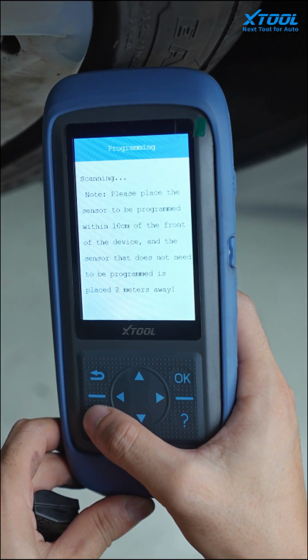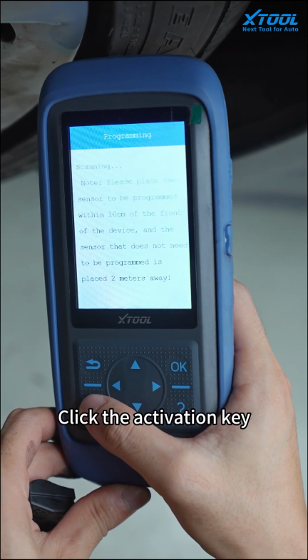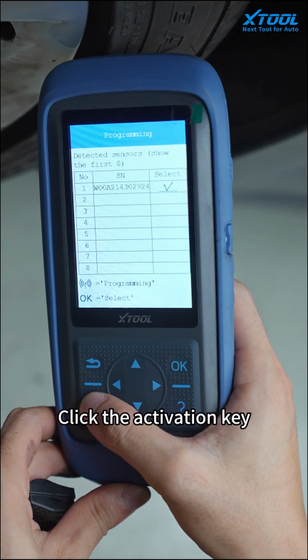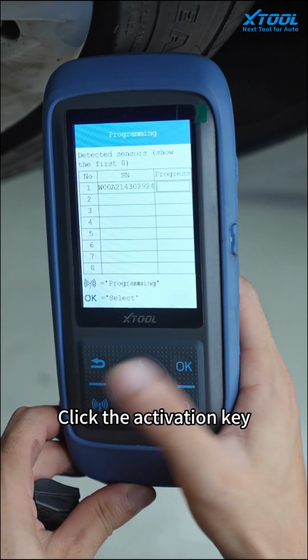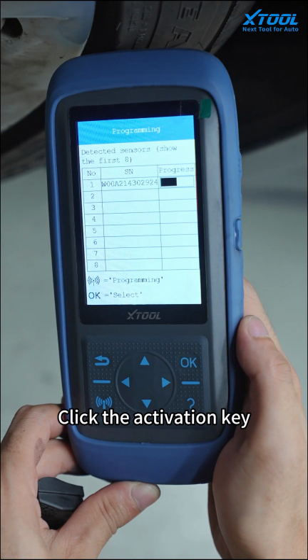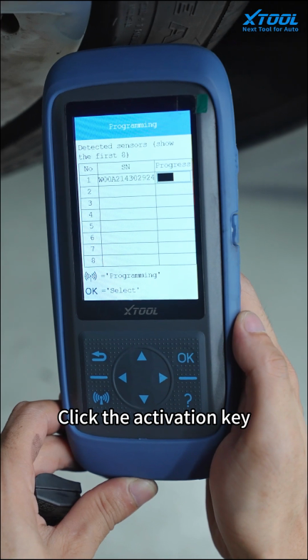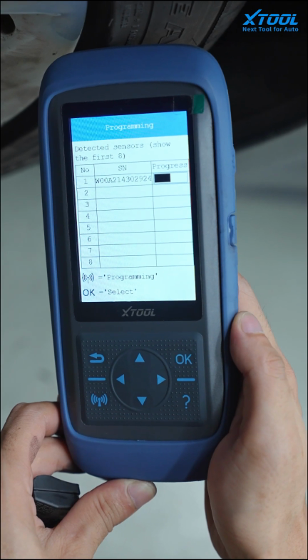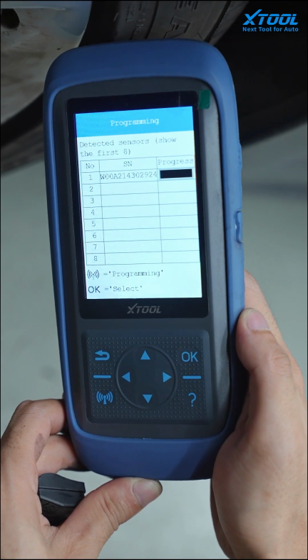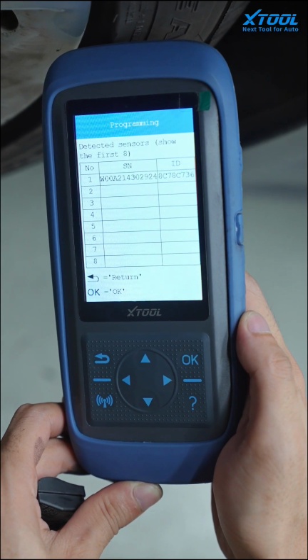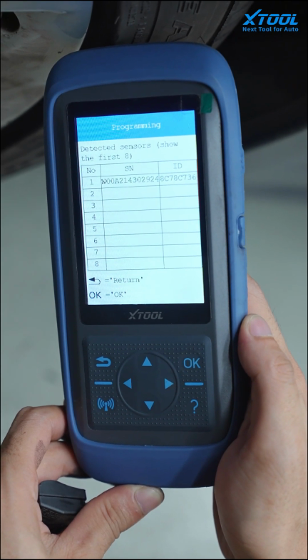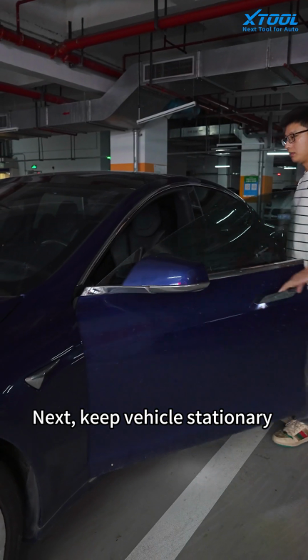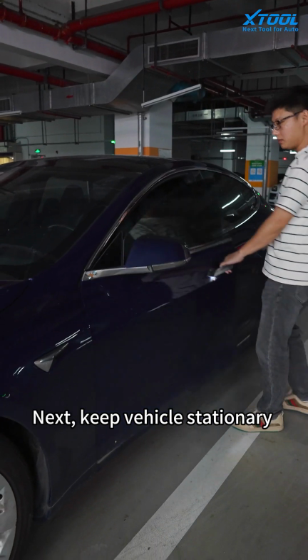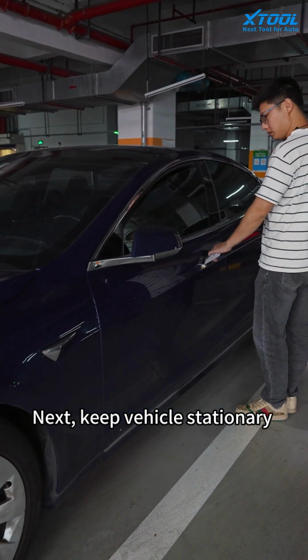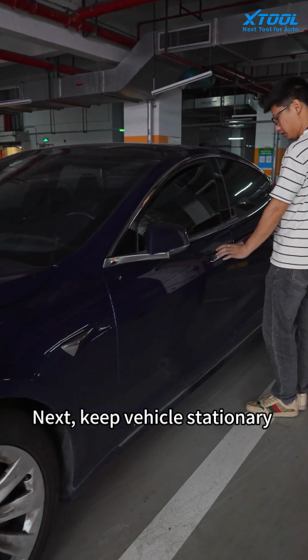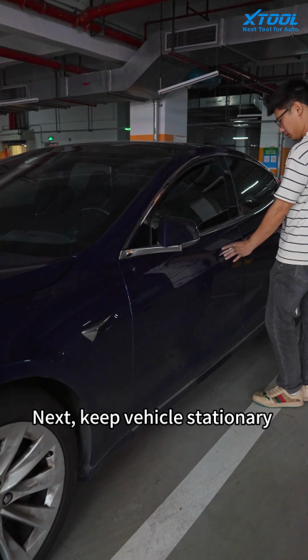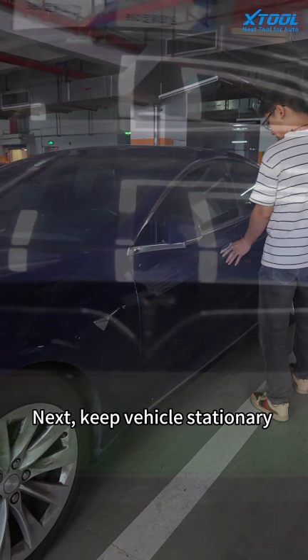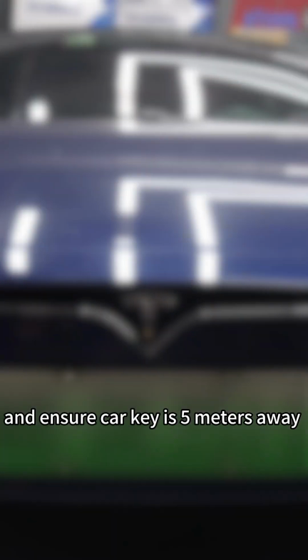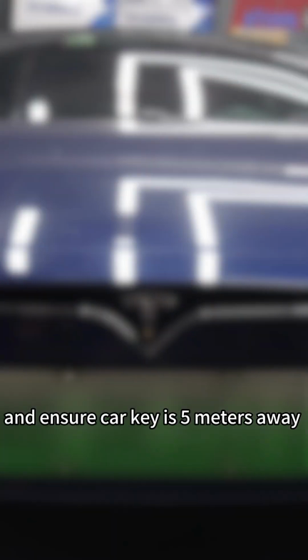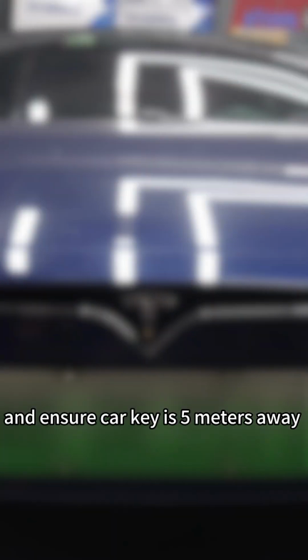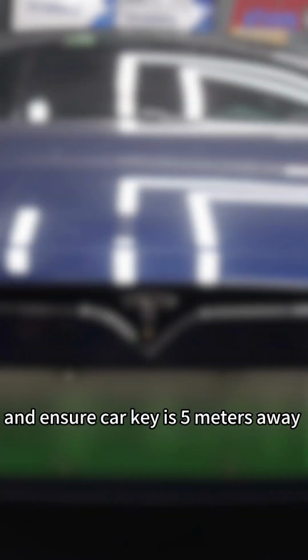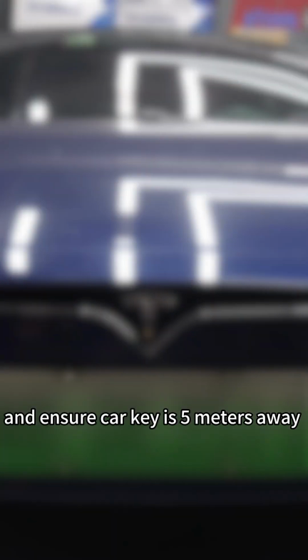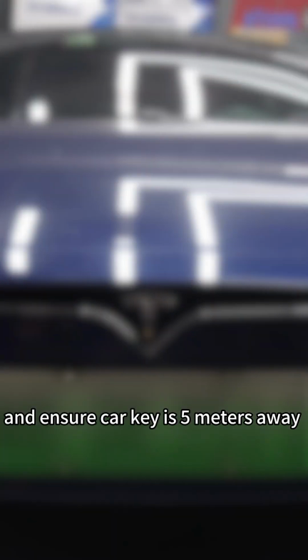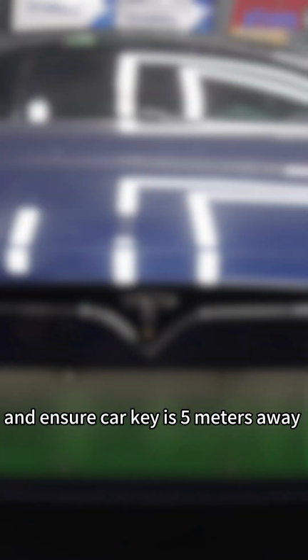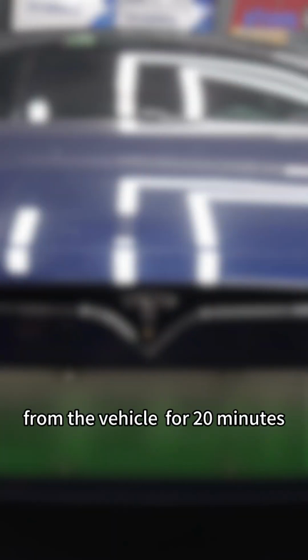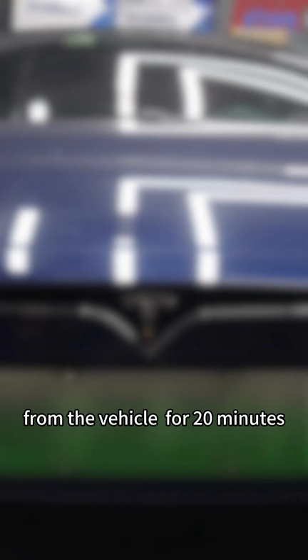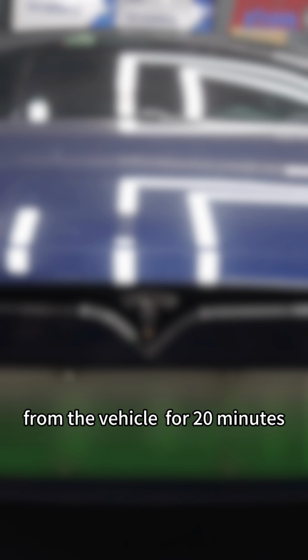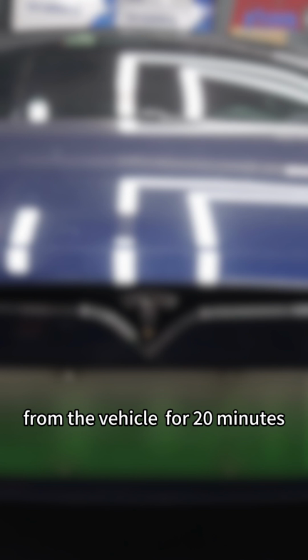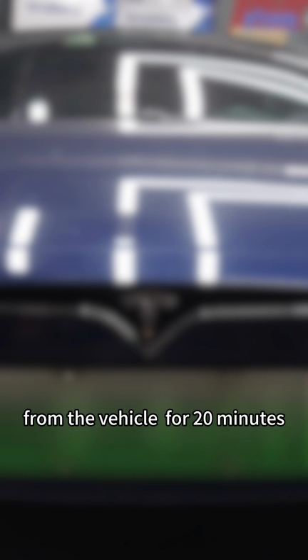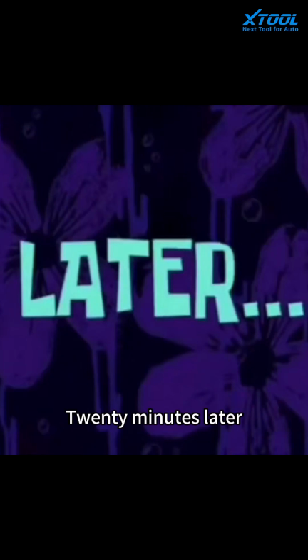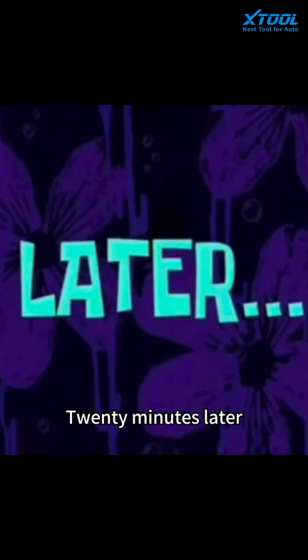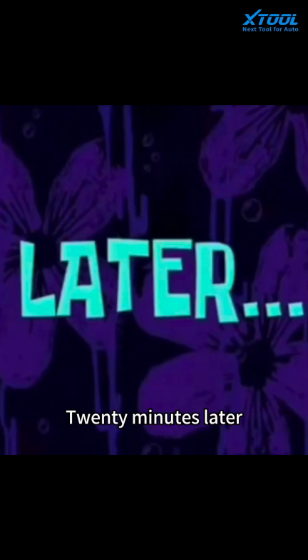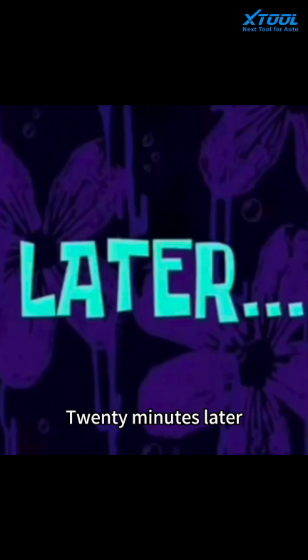Click the activation key. Next, keep the vehicle stationary and ensure the car key is 5 meters away from the vehicle for 20 minutes. After 20 minutes later, proceed to the next step.